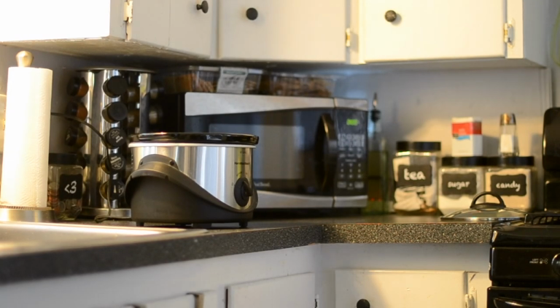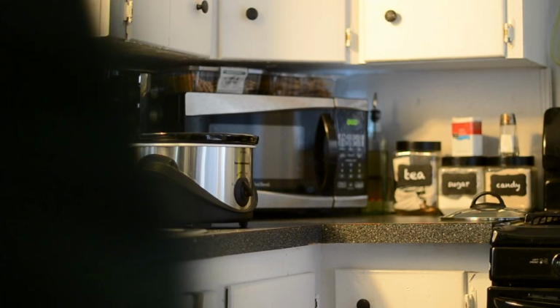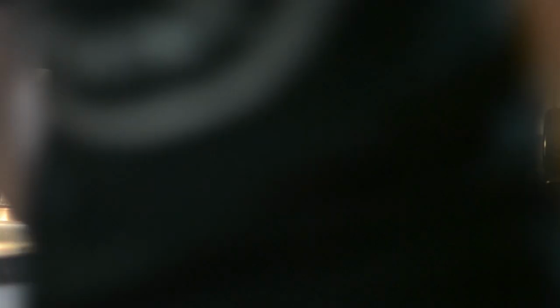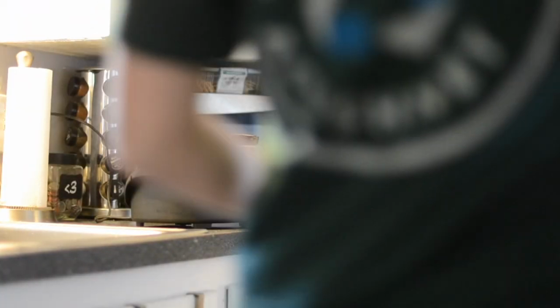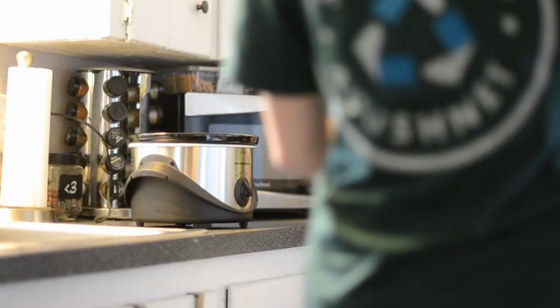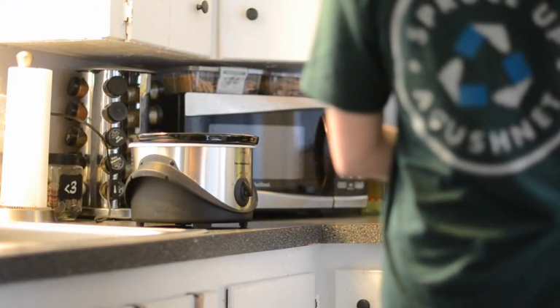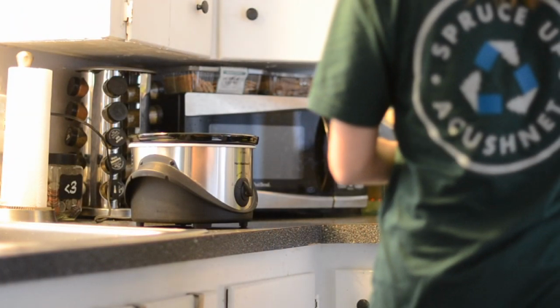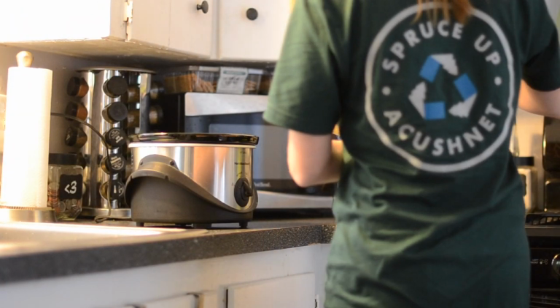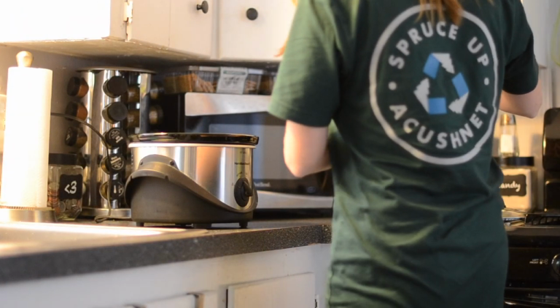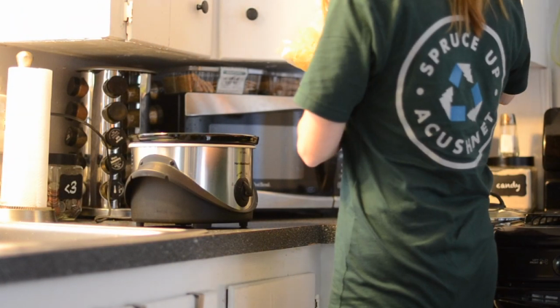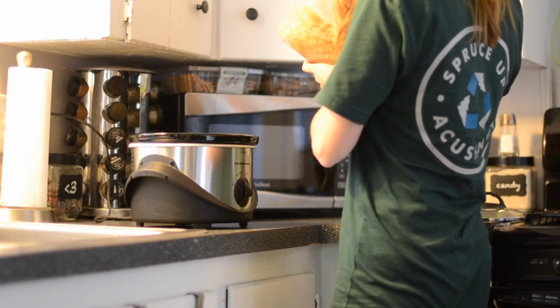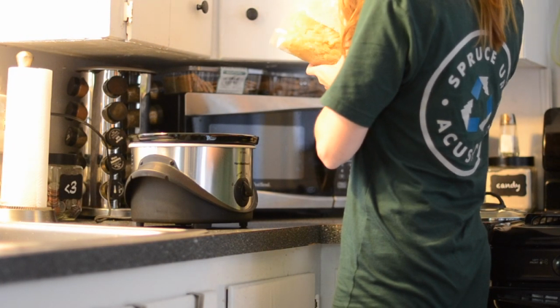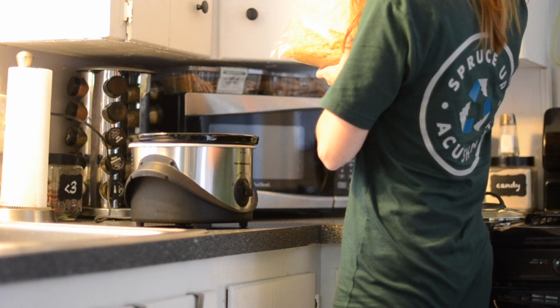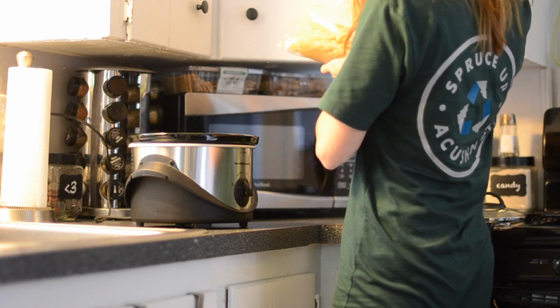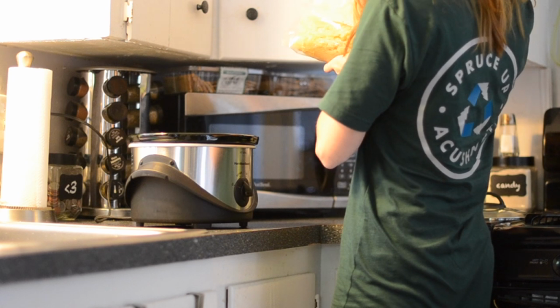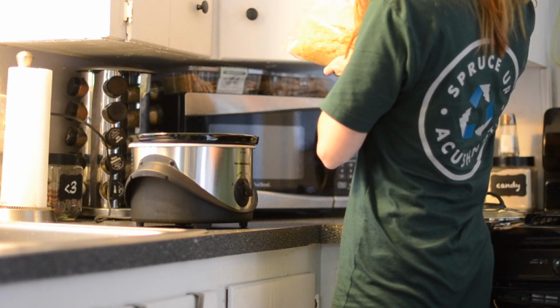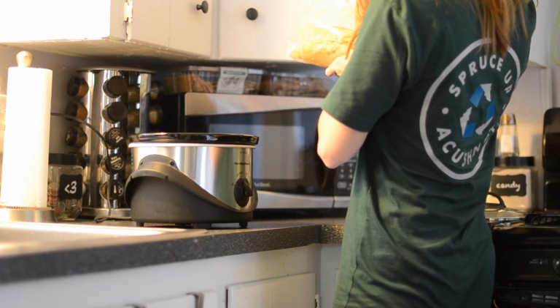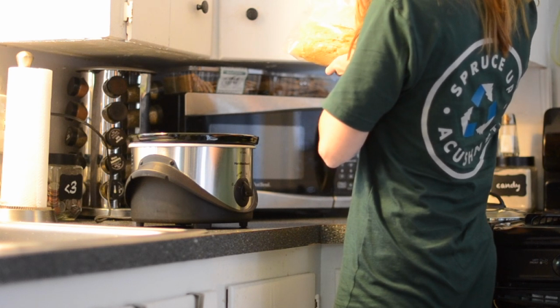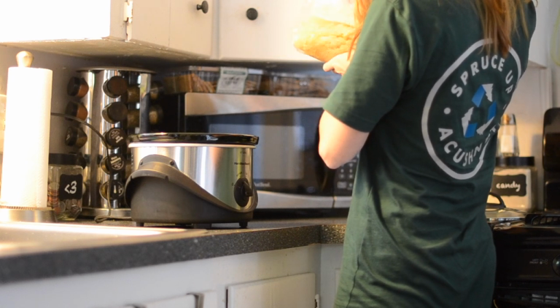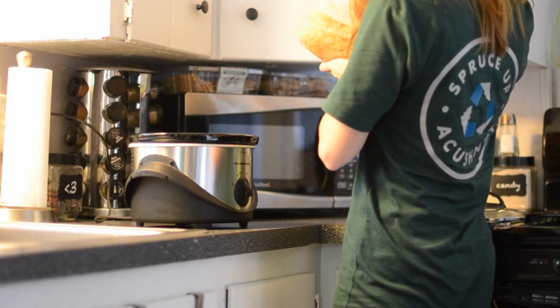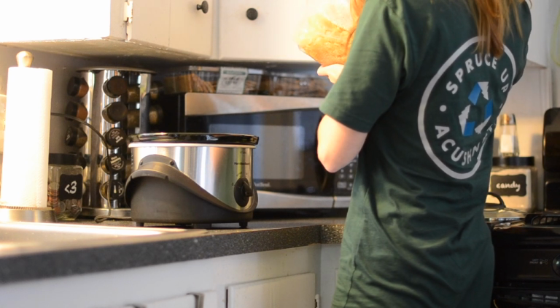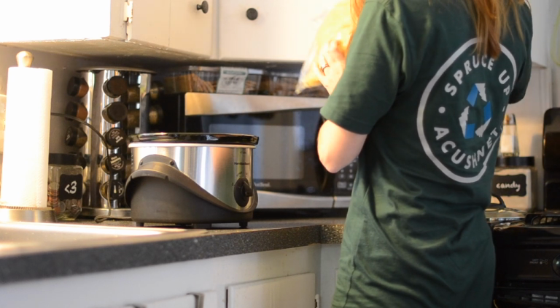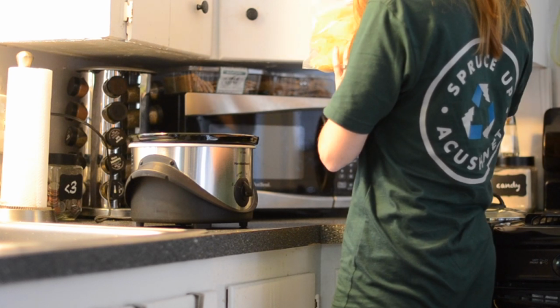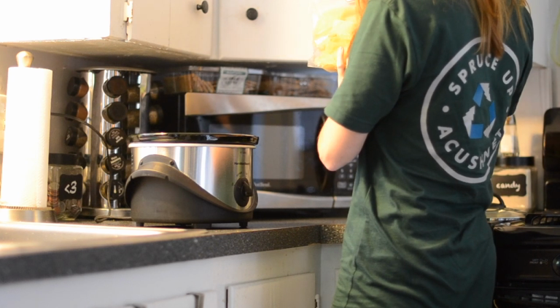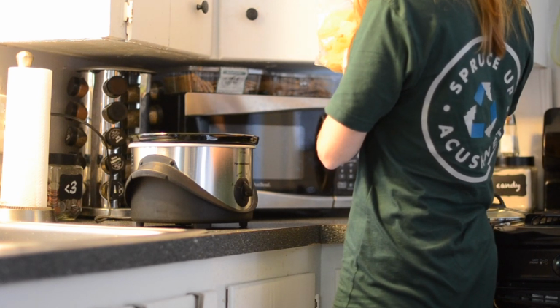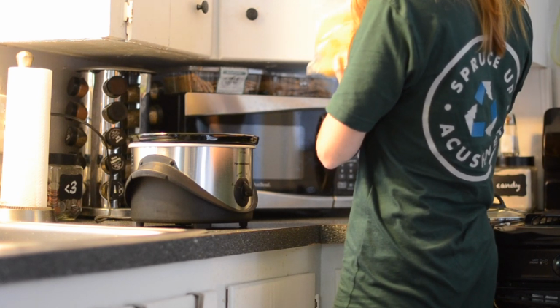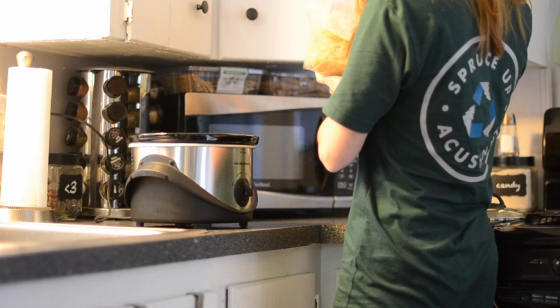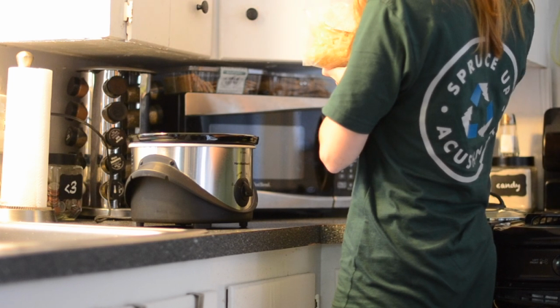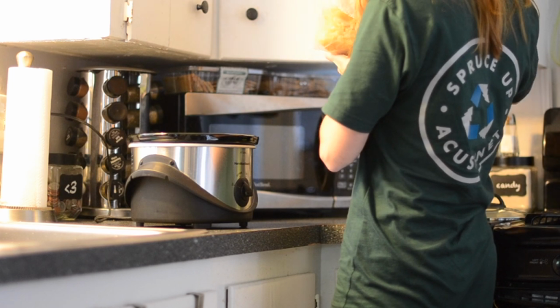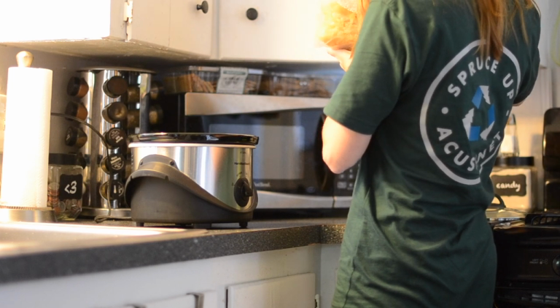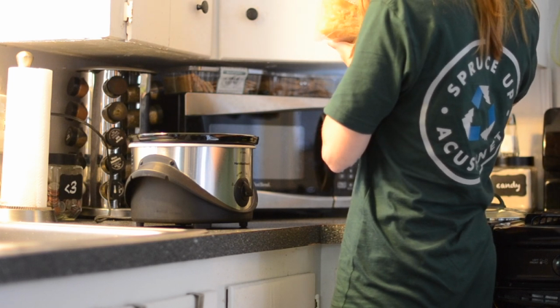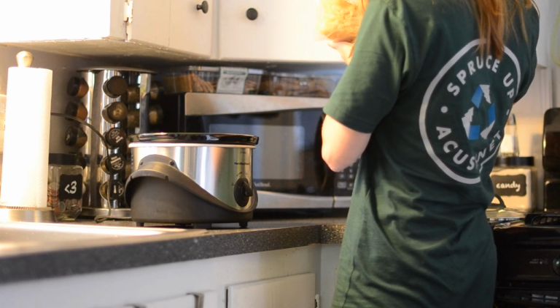Hi everybody, my name is Kelsey. This is my first year beekeeping, and I'm going to show you today how I rendered my wax from my beehive in order to make things like lip balm and maybe some soap.